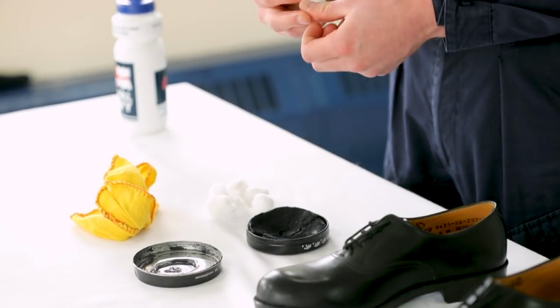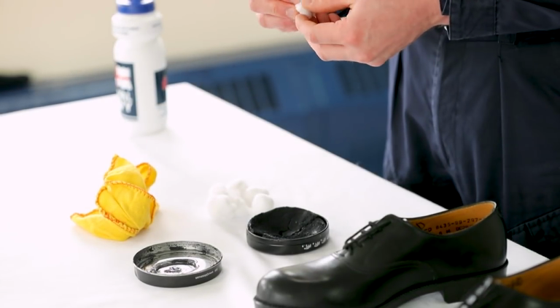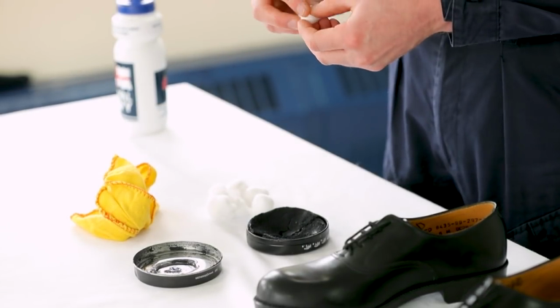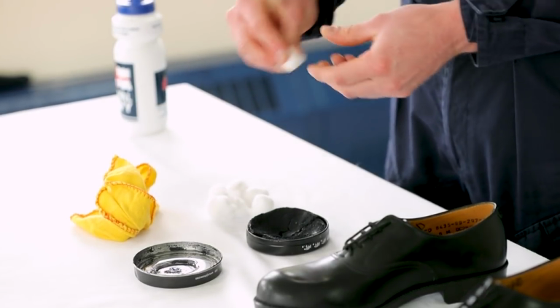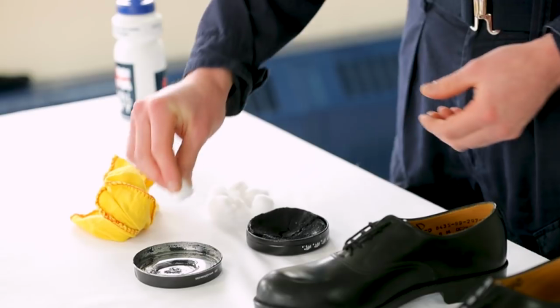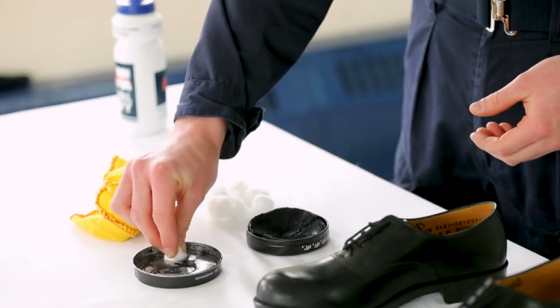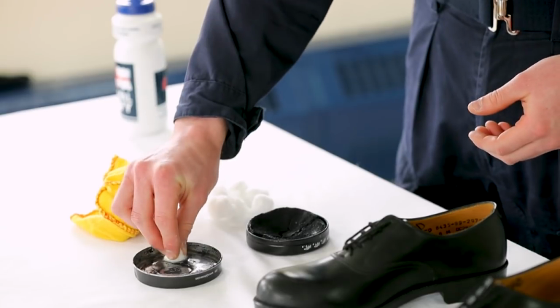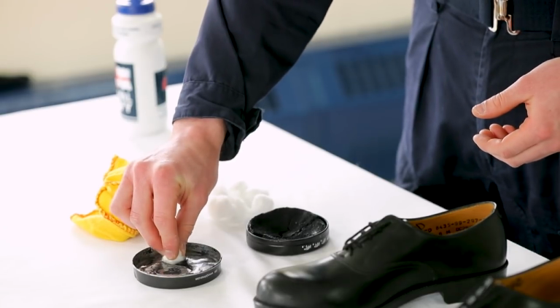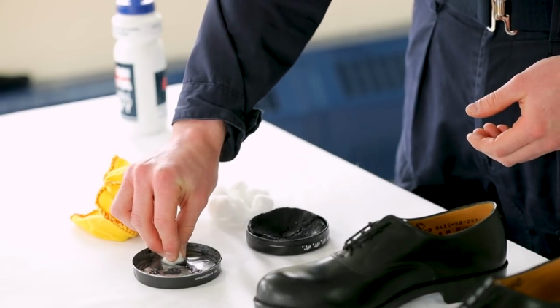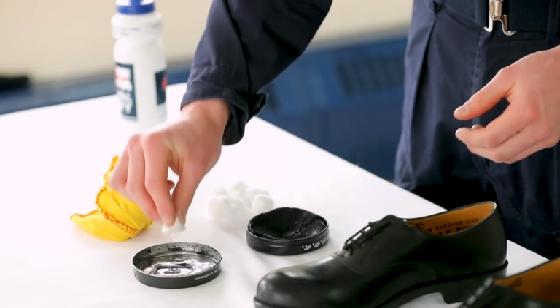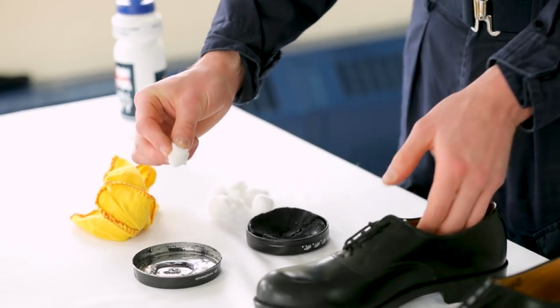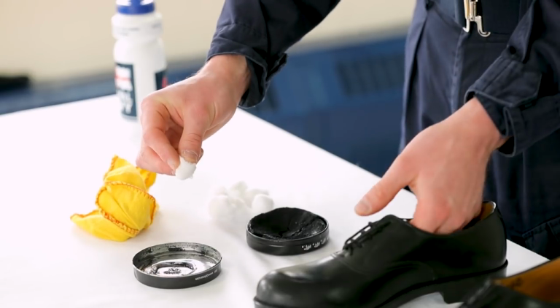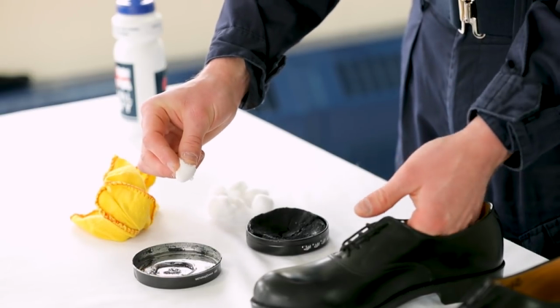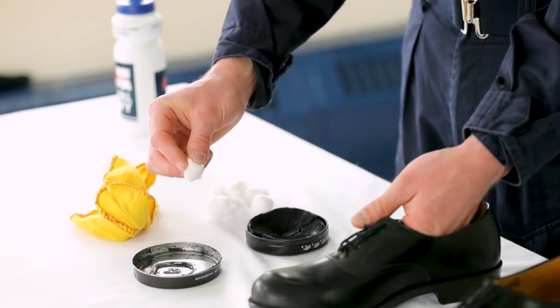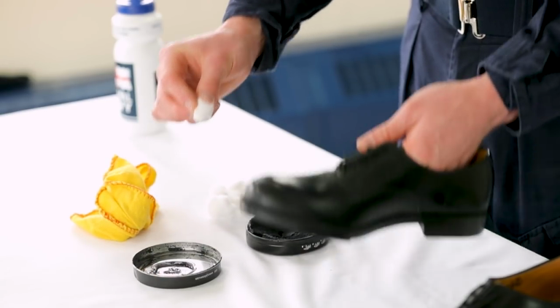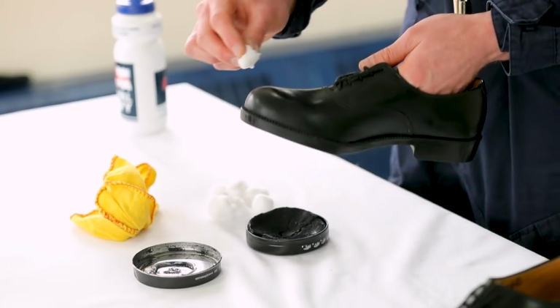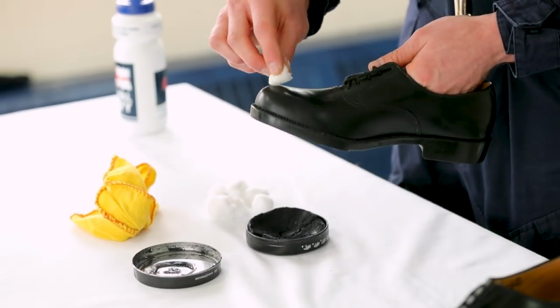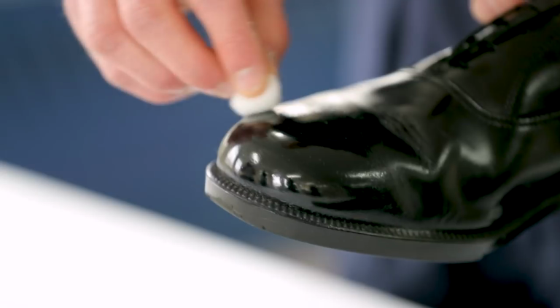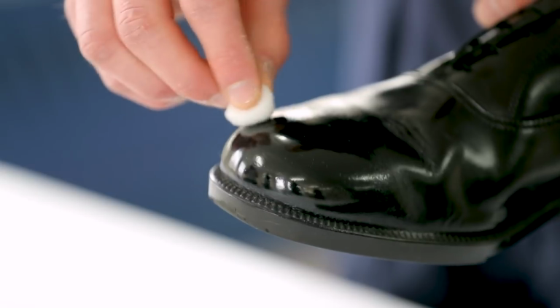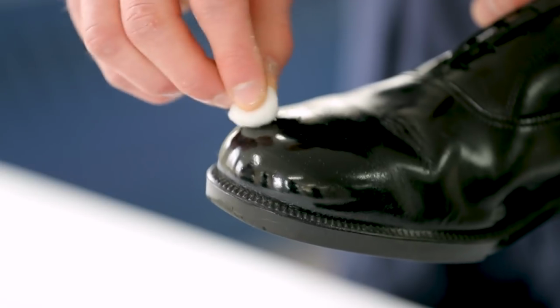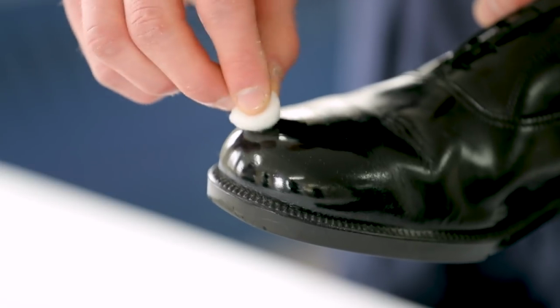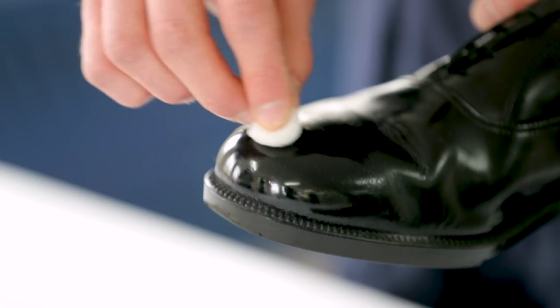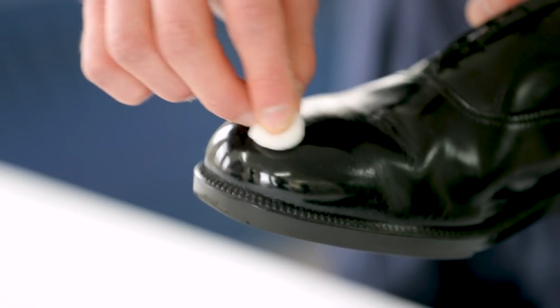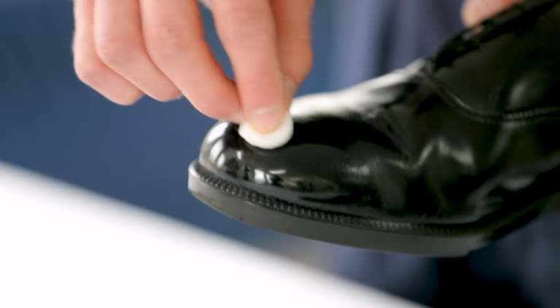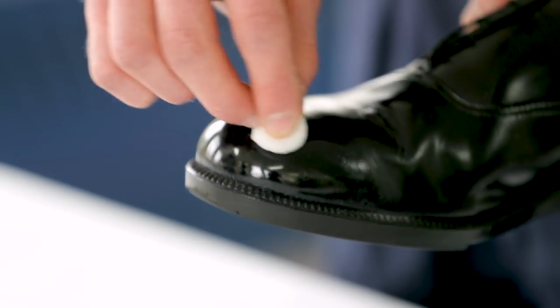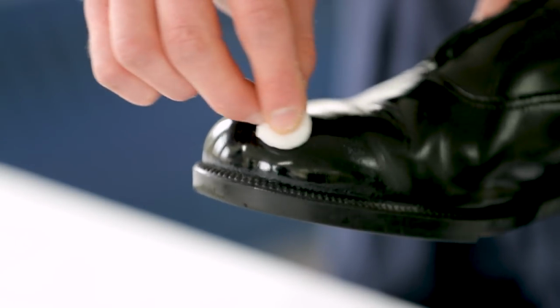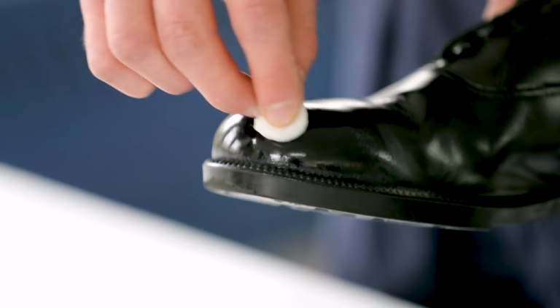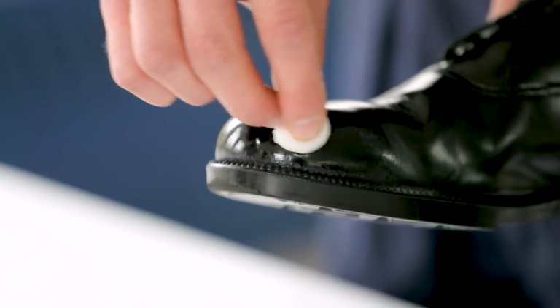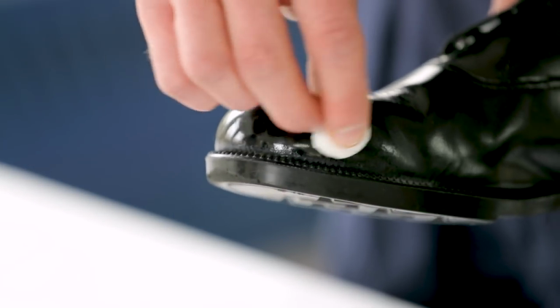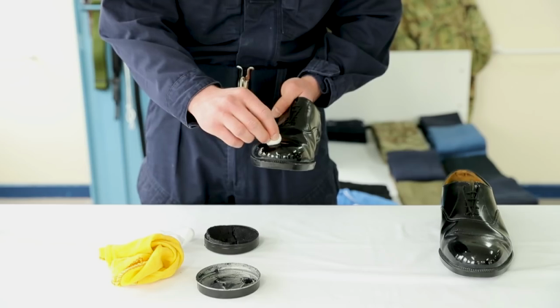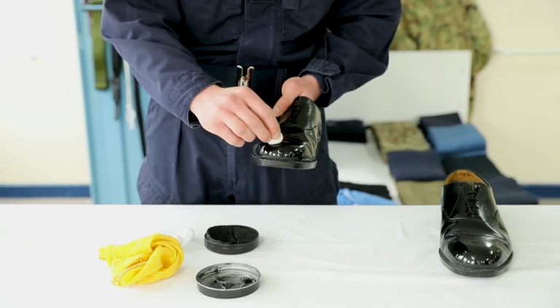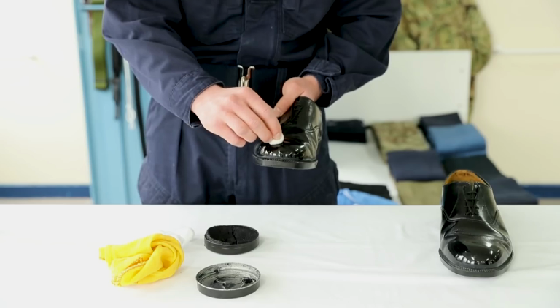Use a cotton ball dipped in water. Work the cotton ball in a circular motion until the toe cap is polished.